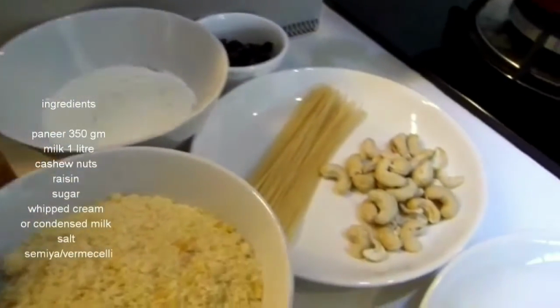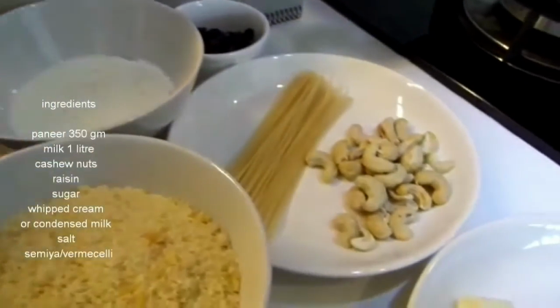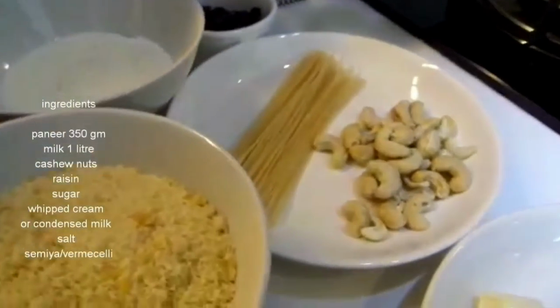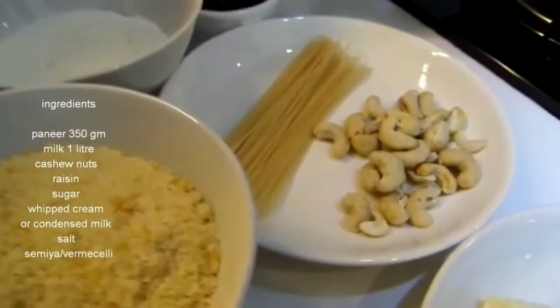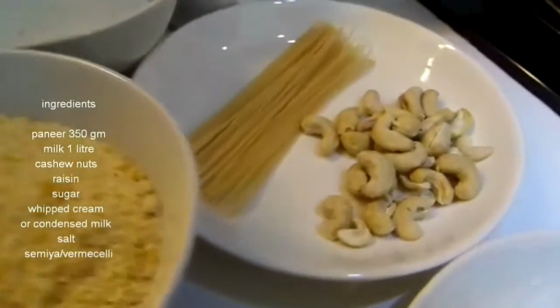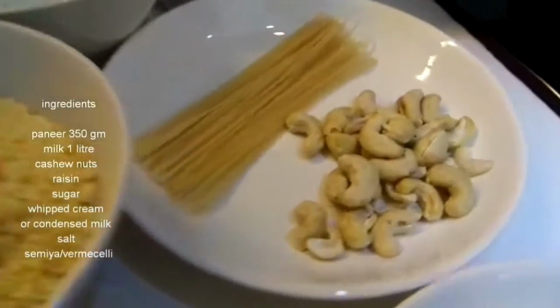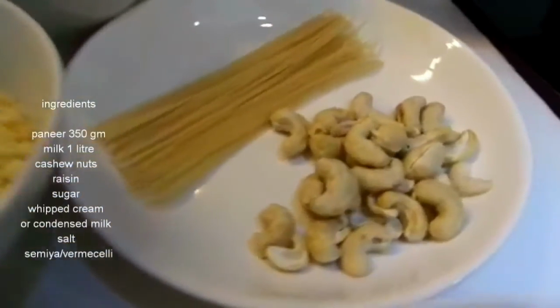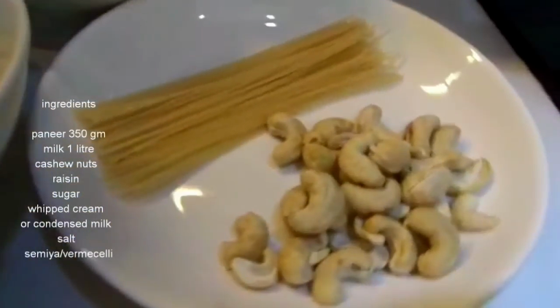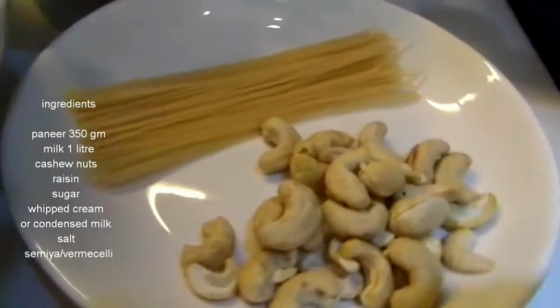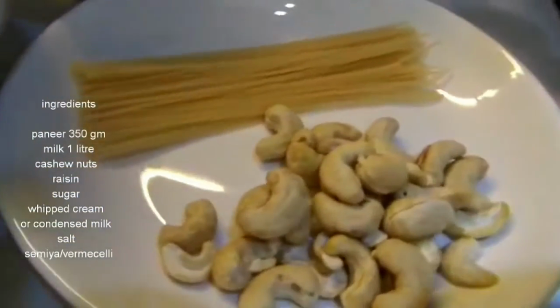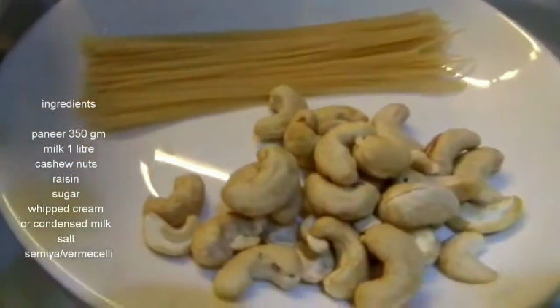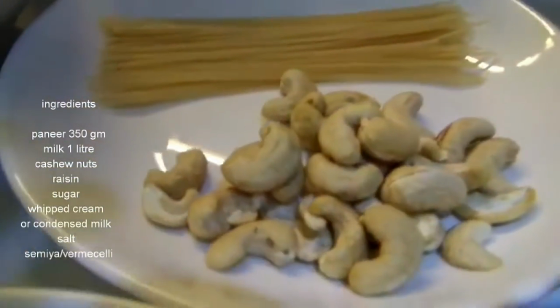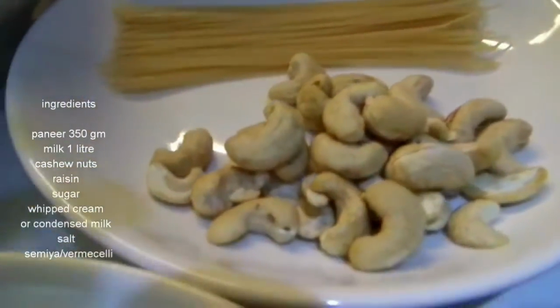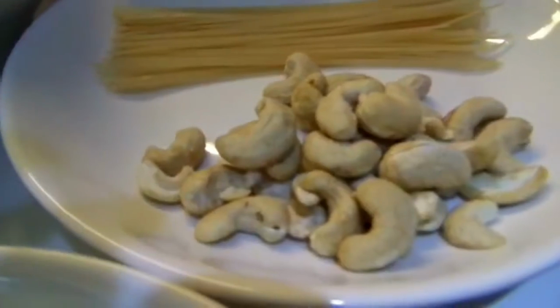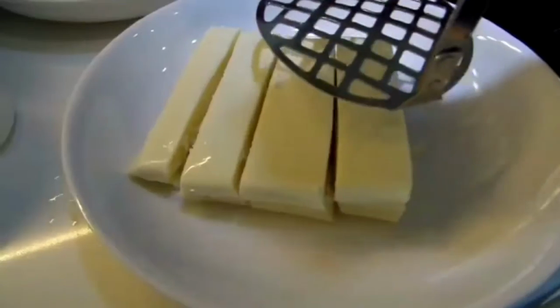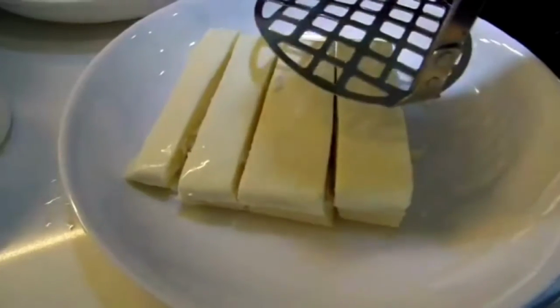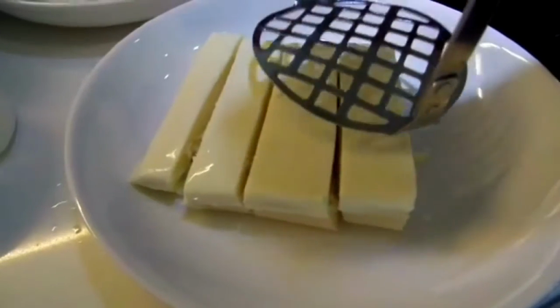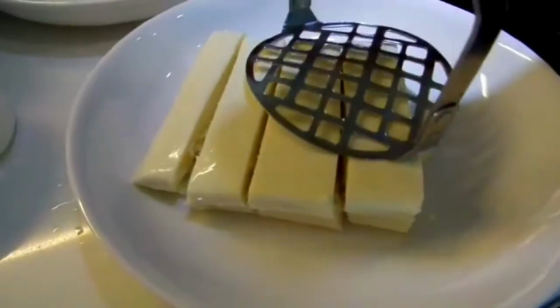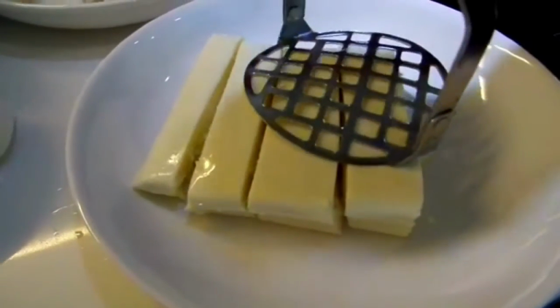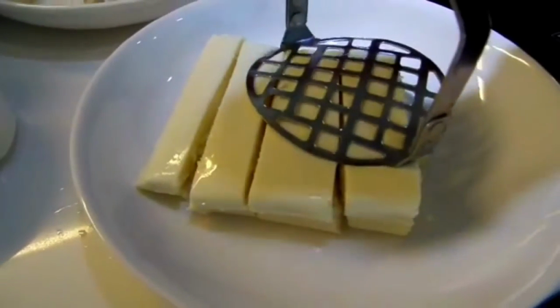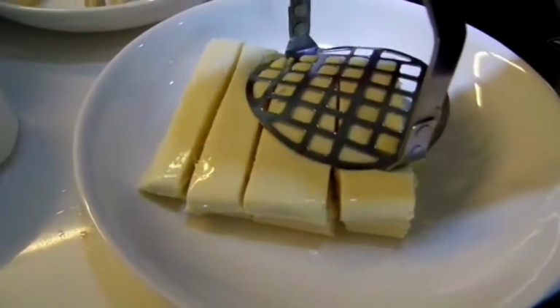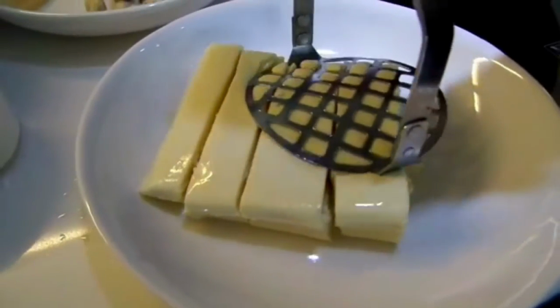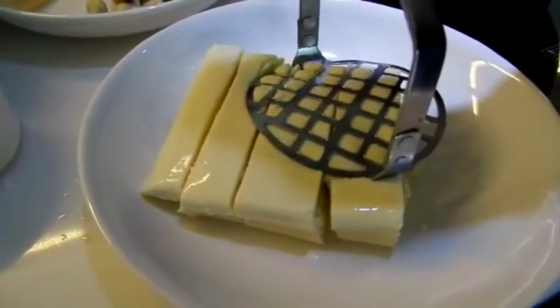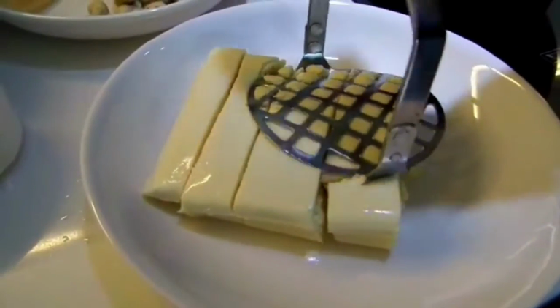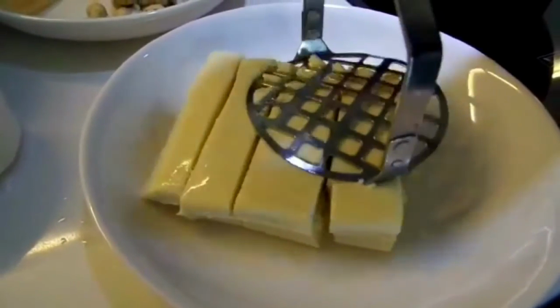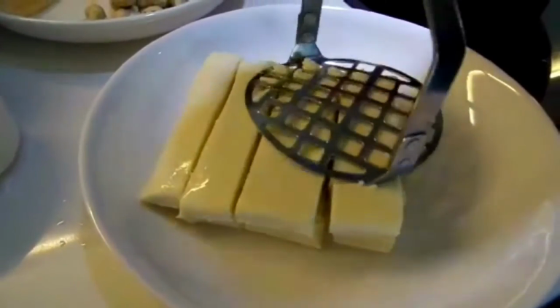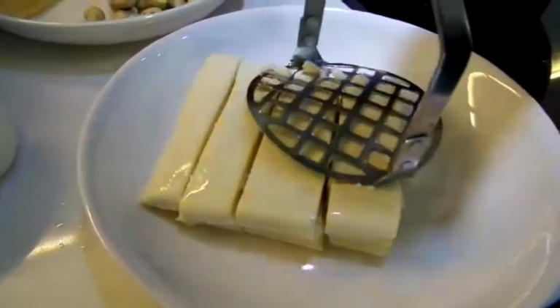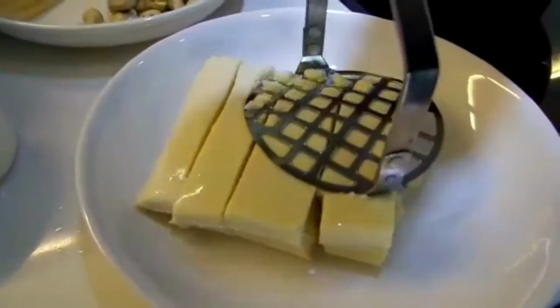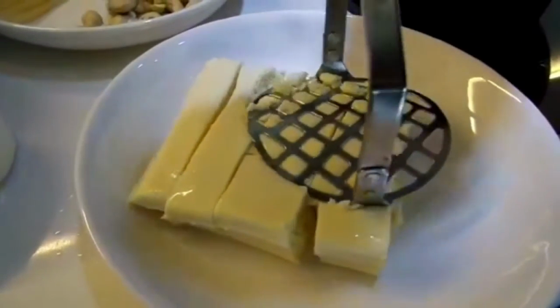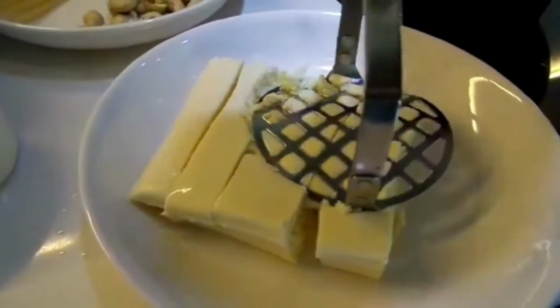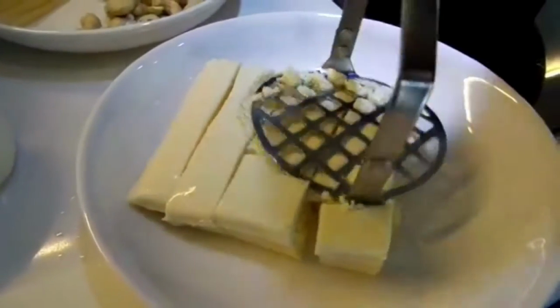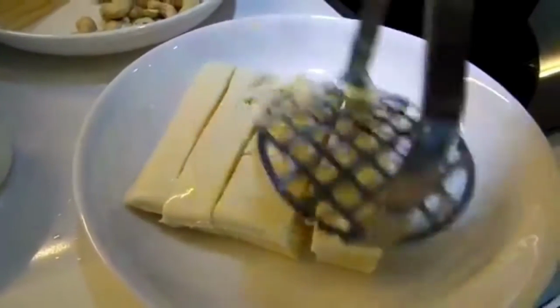Before we start to make the paneer payasam, make sure we mash or grind the paneer, but not too fine — make it a bit coarse.